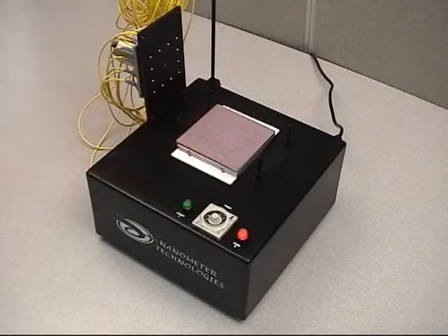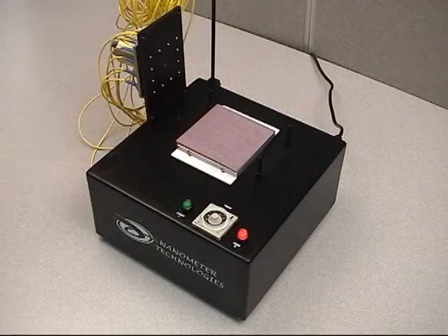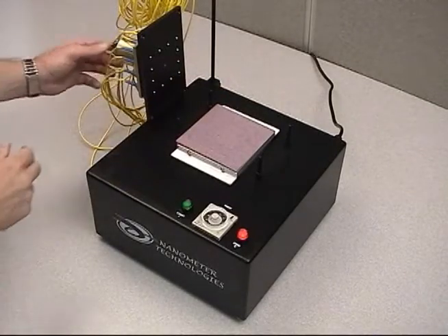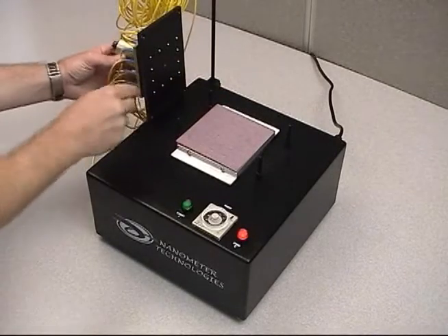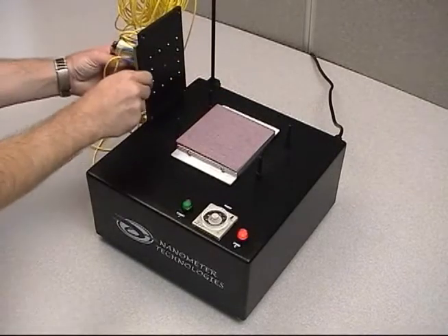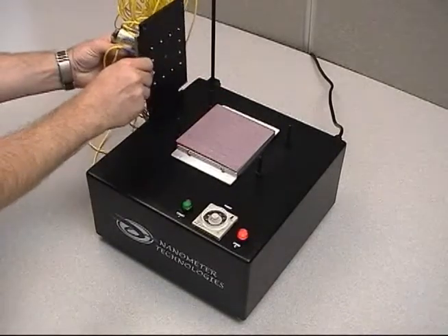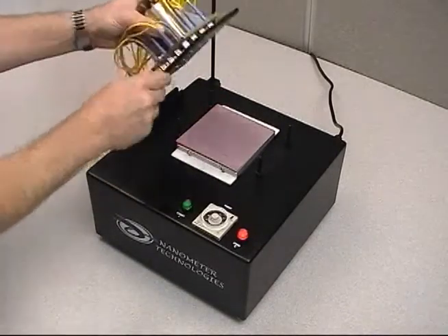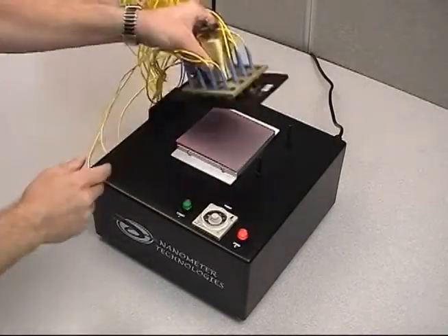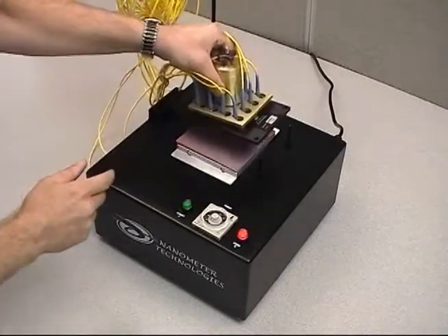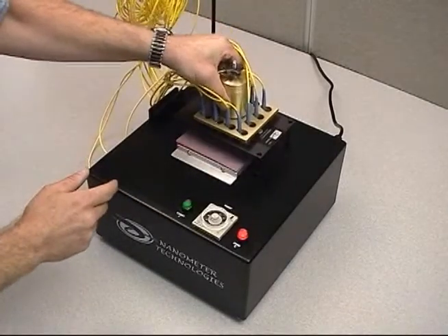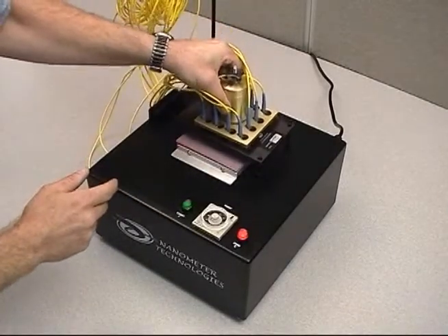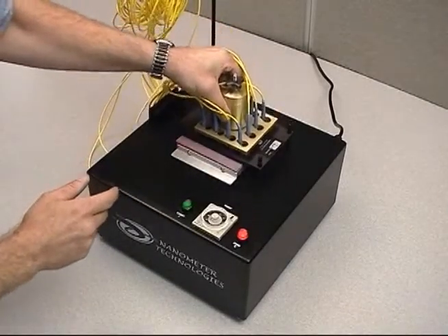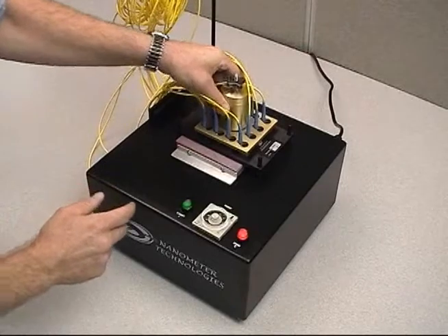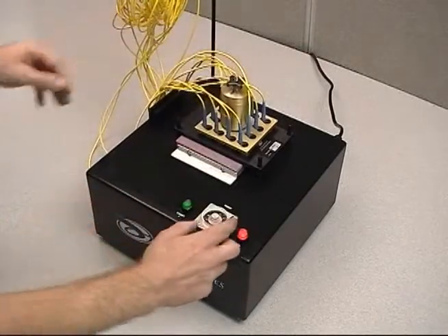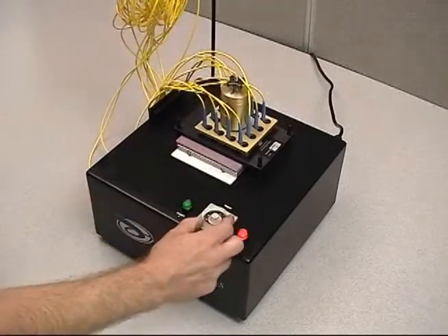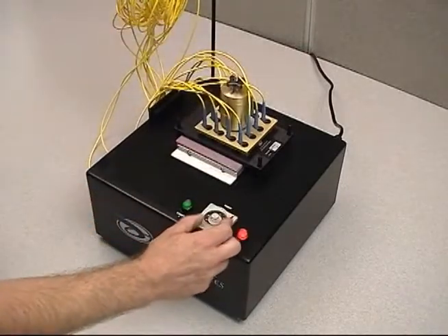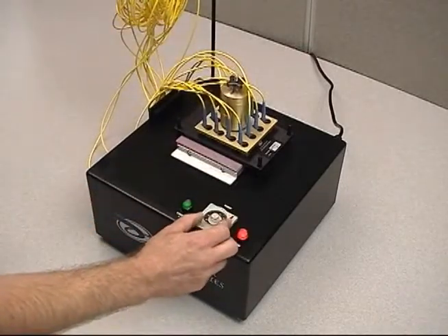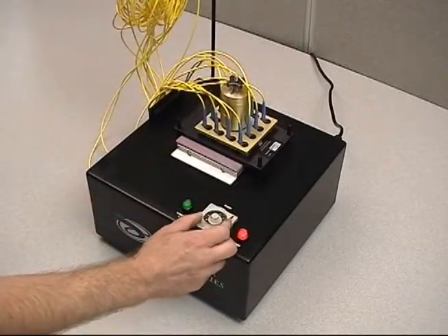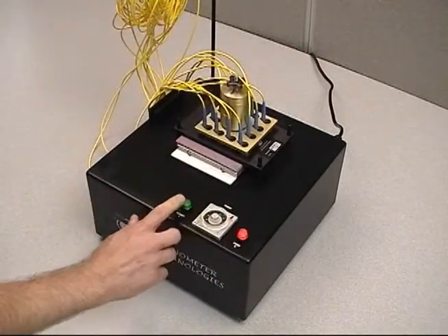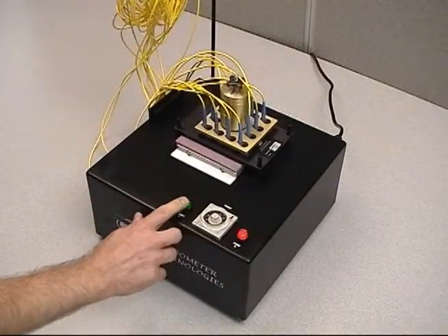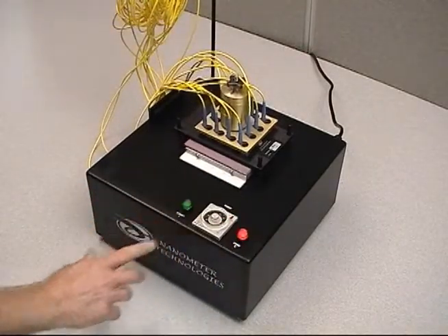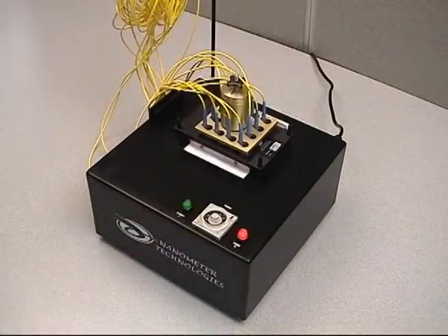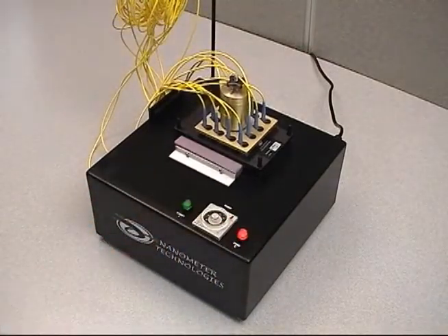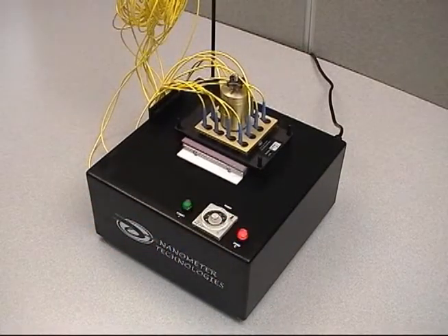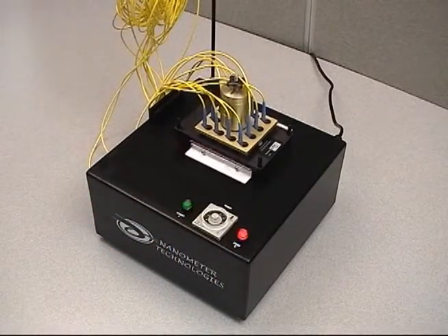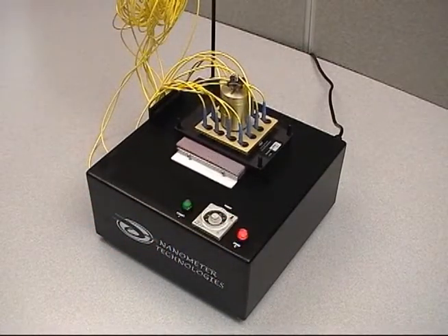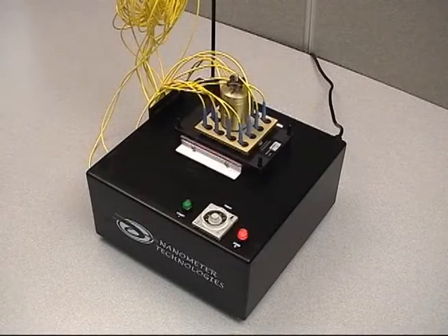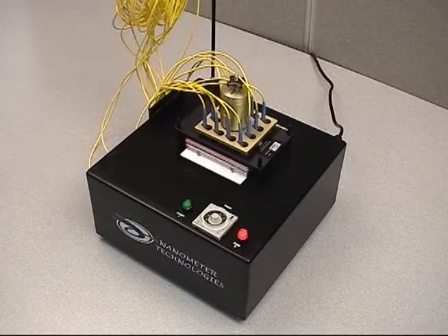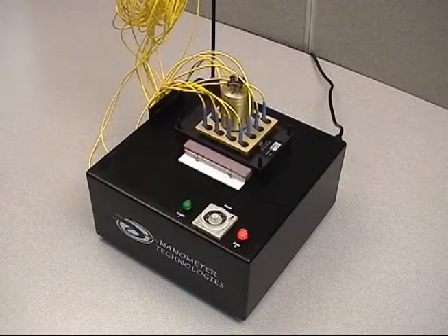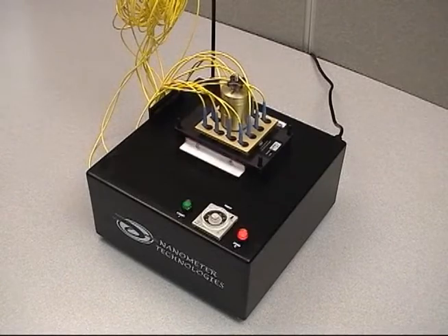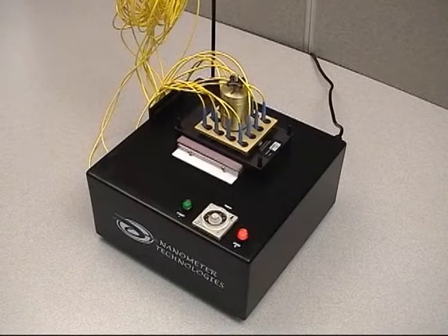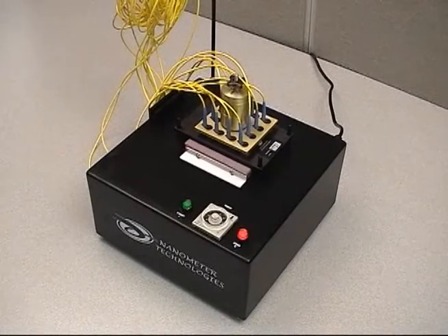Set the fixture plate onto the four locating pins making sure that it lies flat on the base plate. Set the timer according to the fixture plate being used and press the green button. Refer to your manual for specific times.